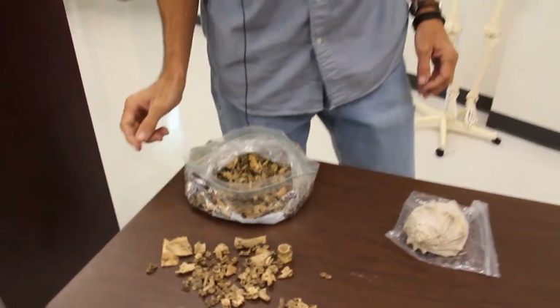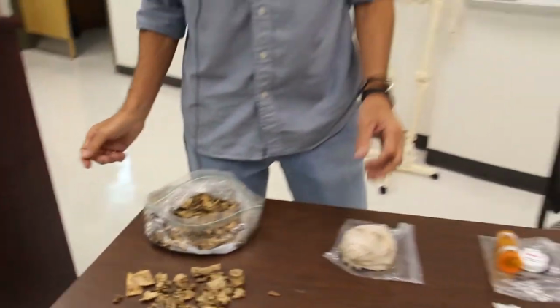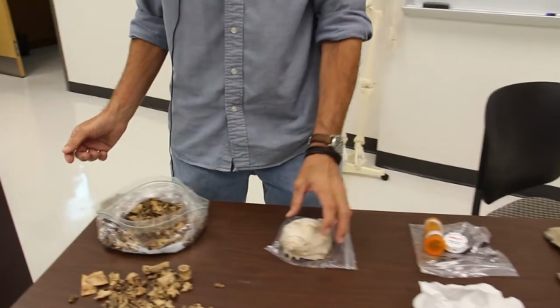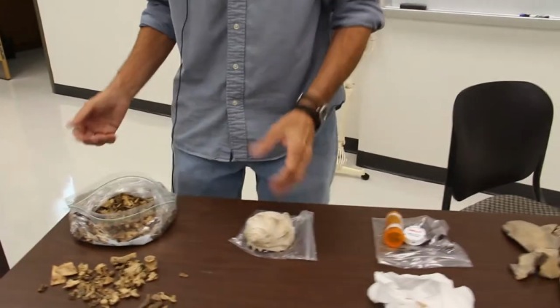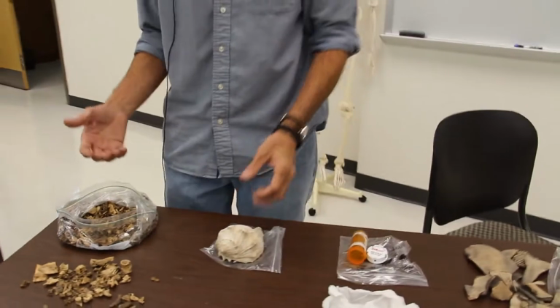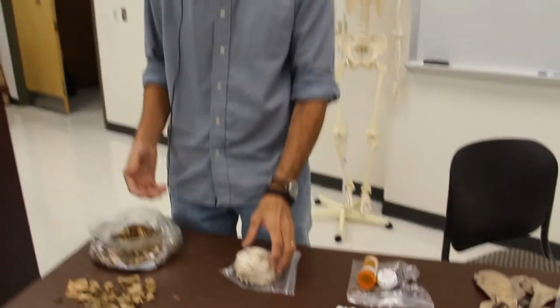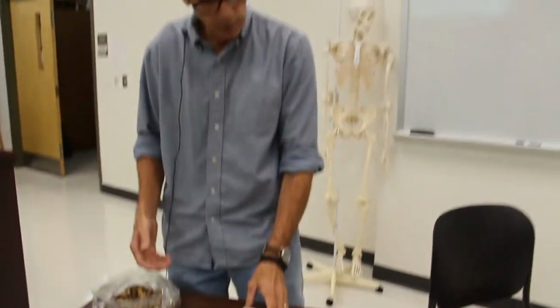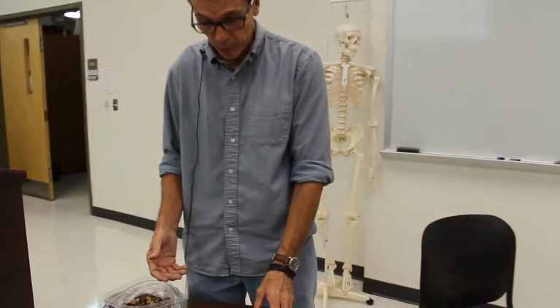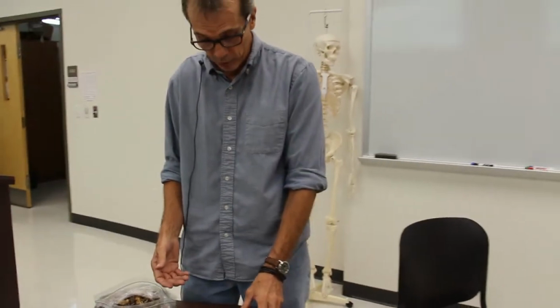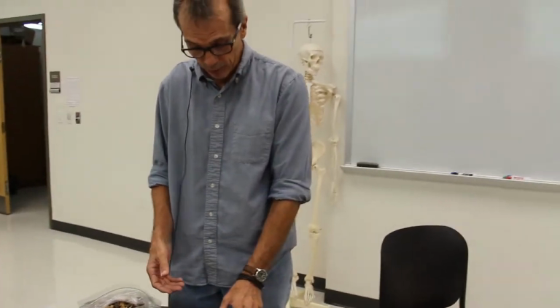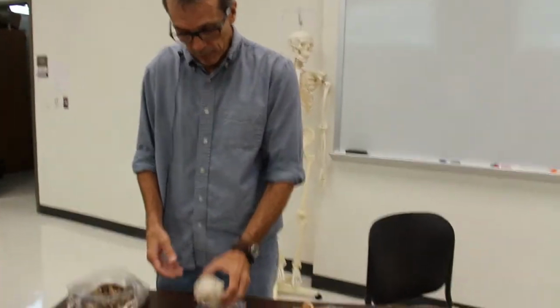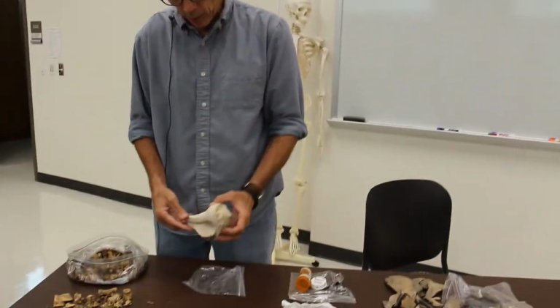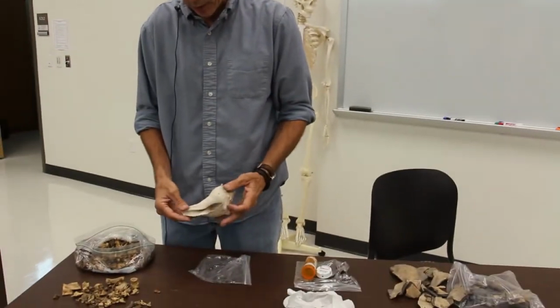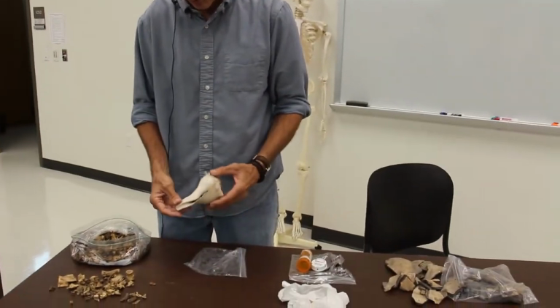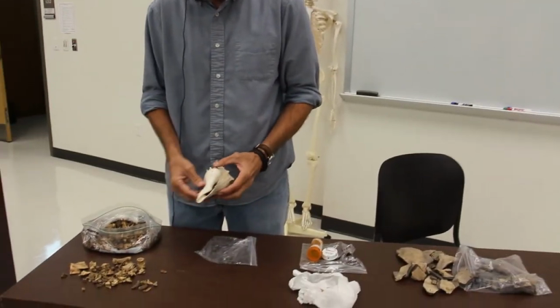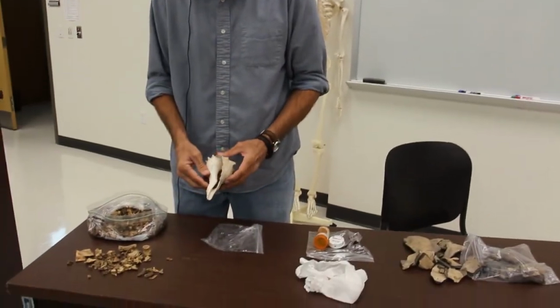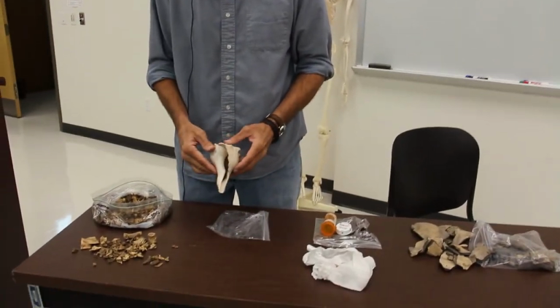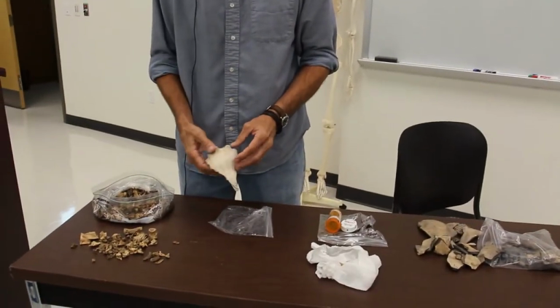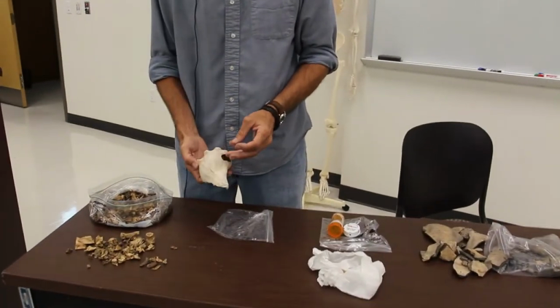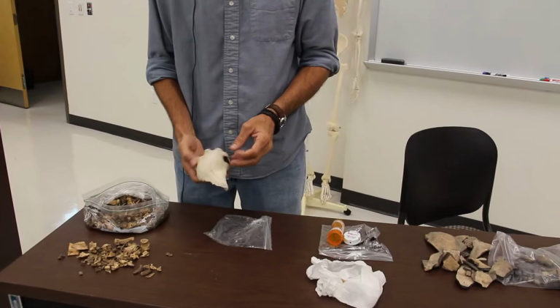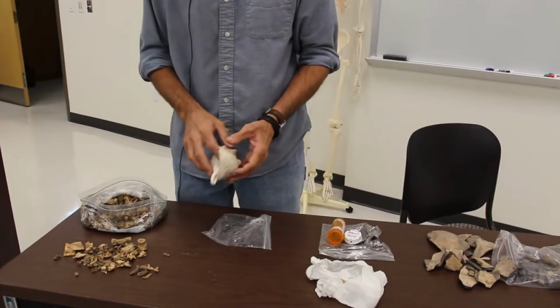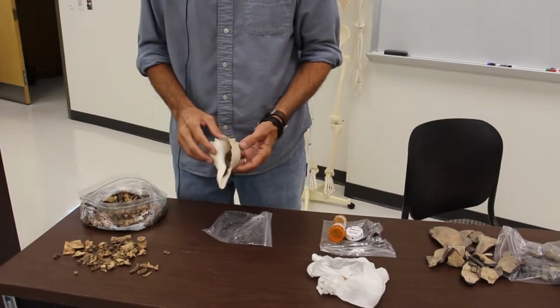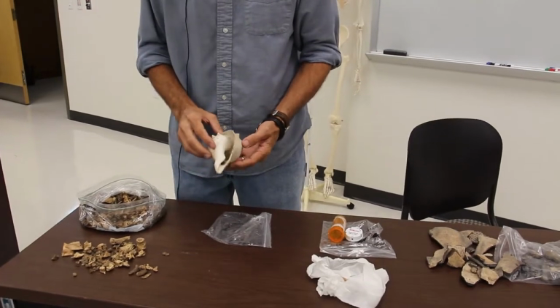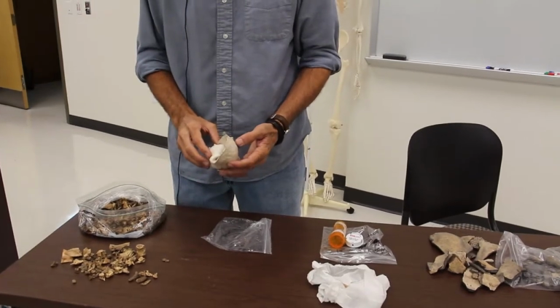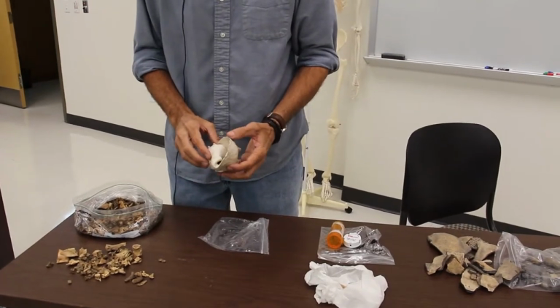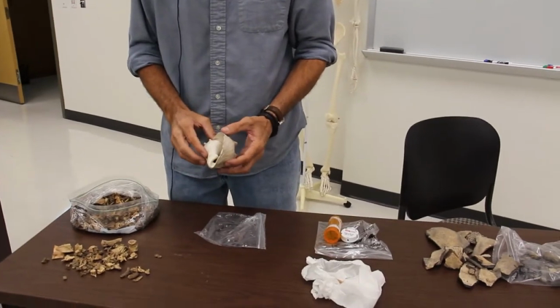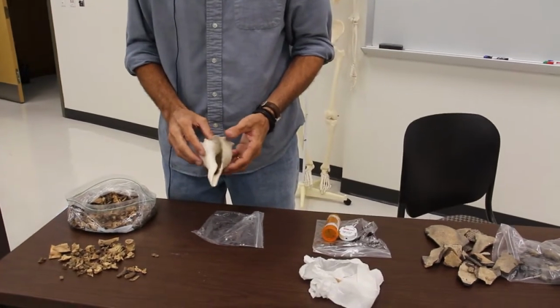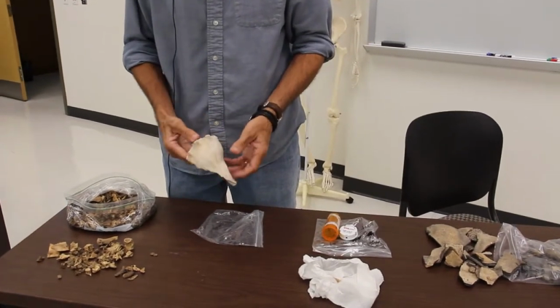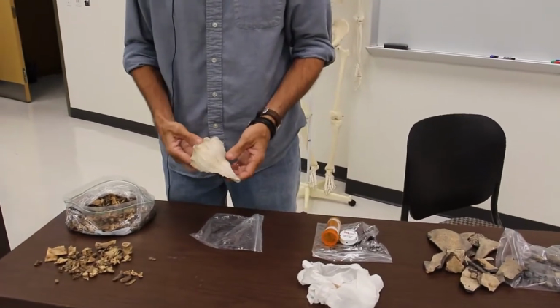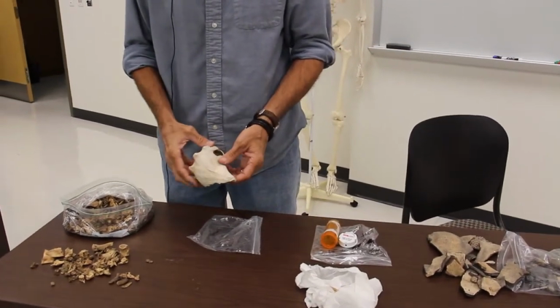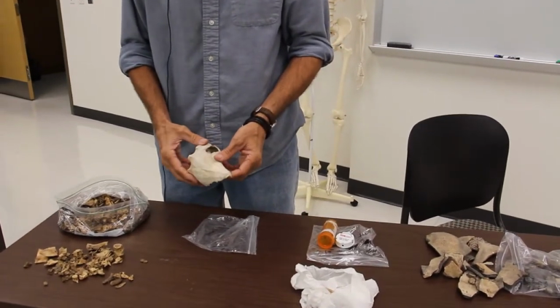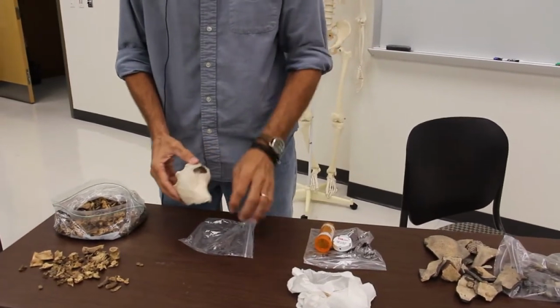We're also getting a lot of shellfish, mostly oyster, but we also get some of the larger, heavier shells, like this whelk shell, which is being modified for use as a tool.